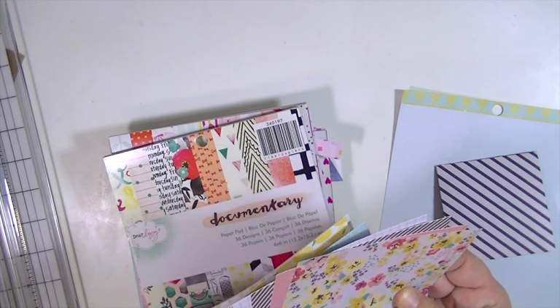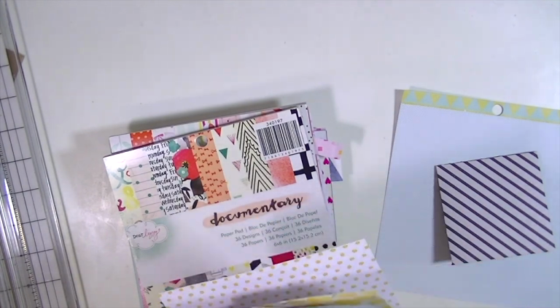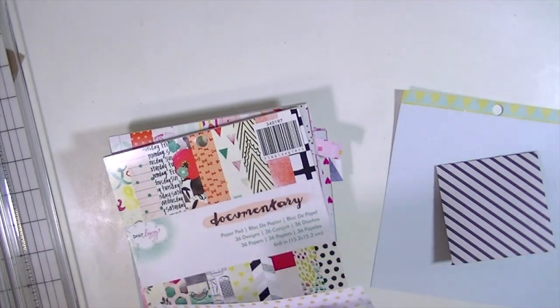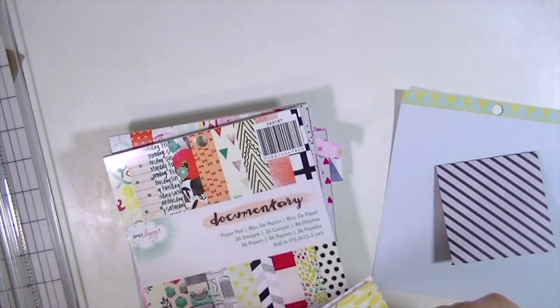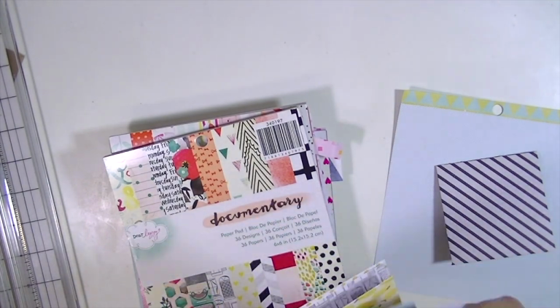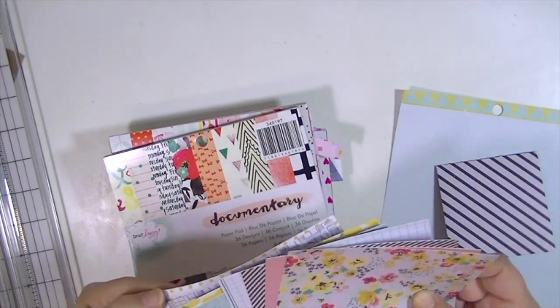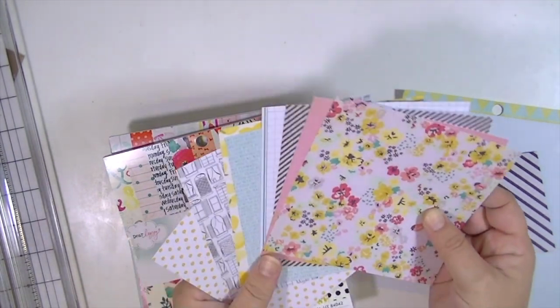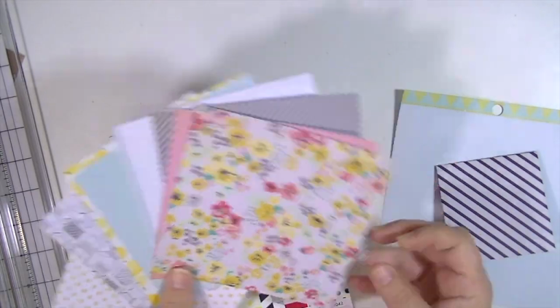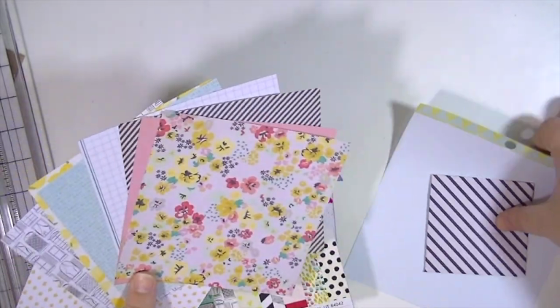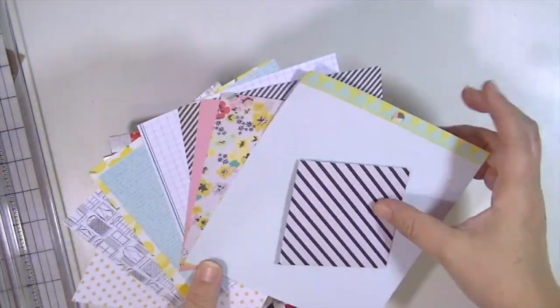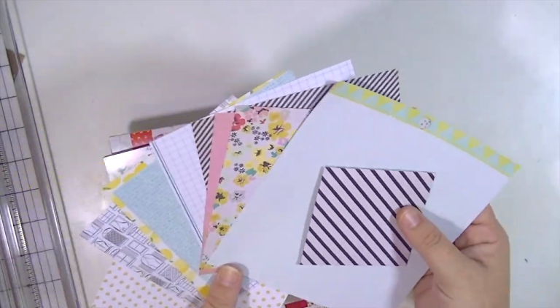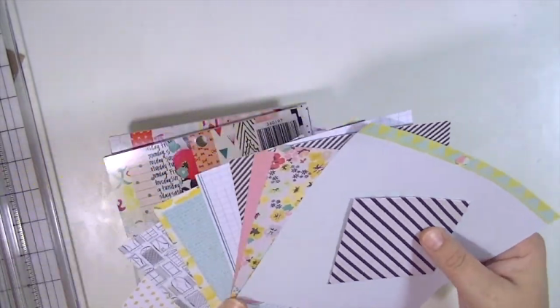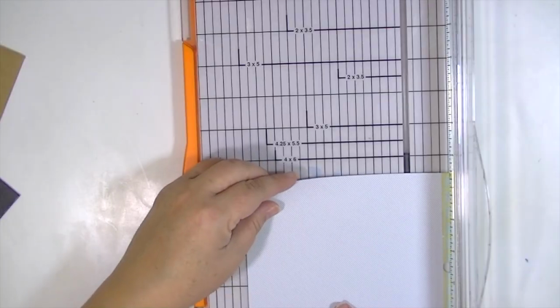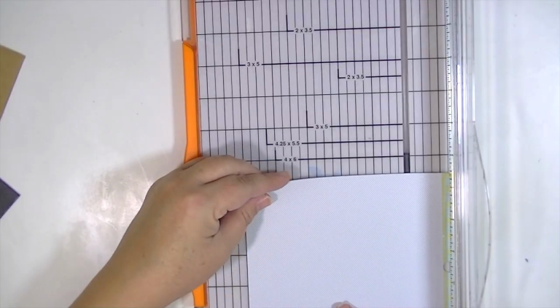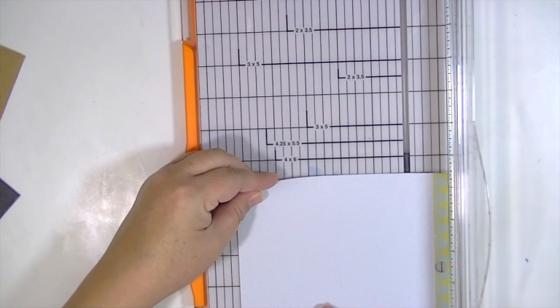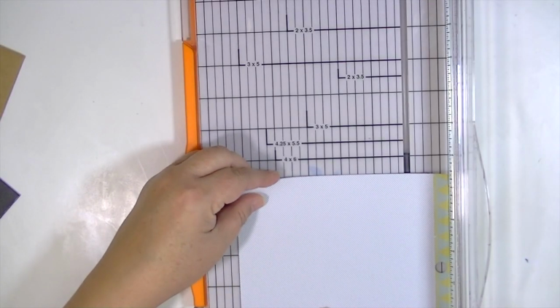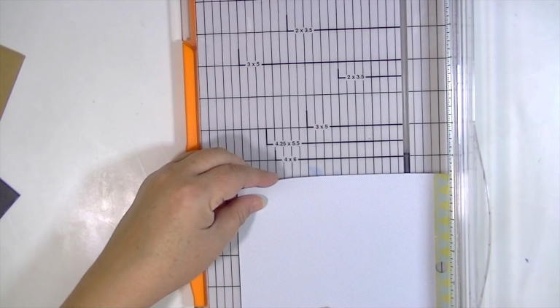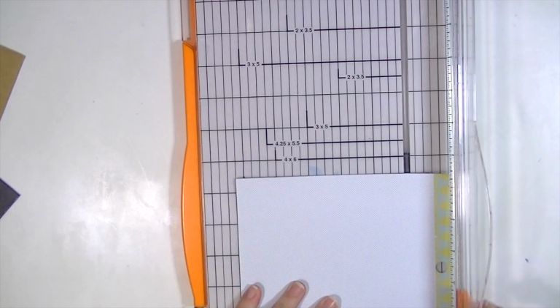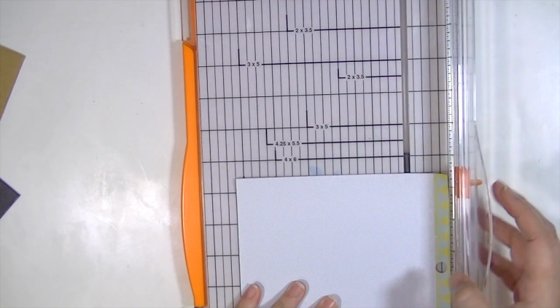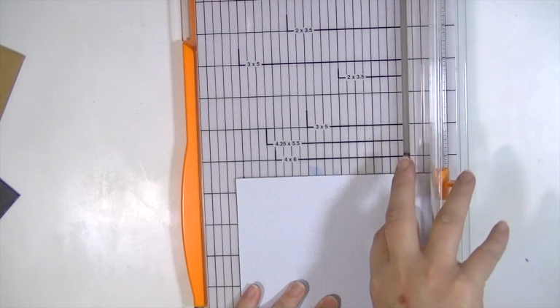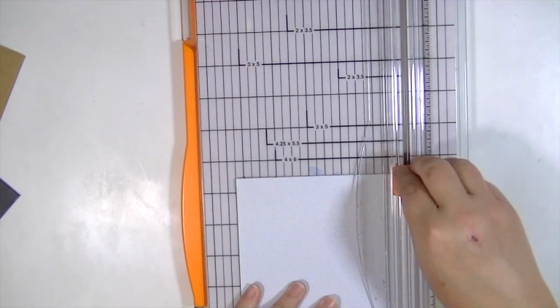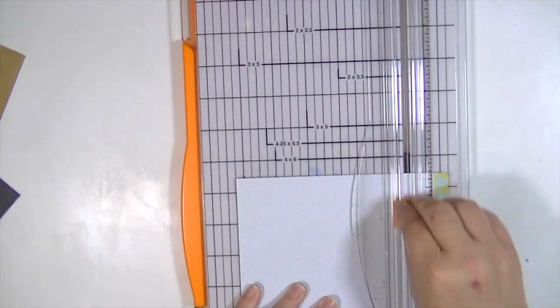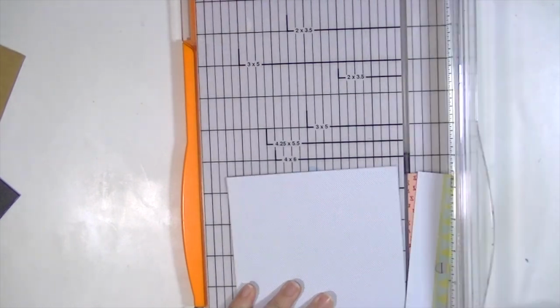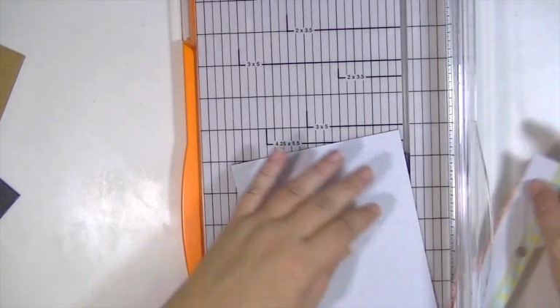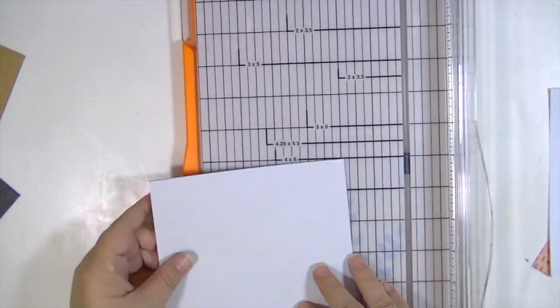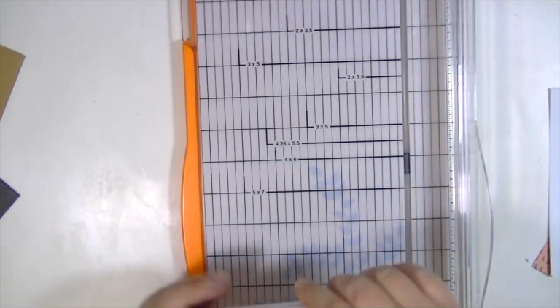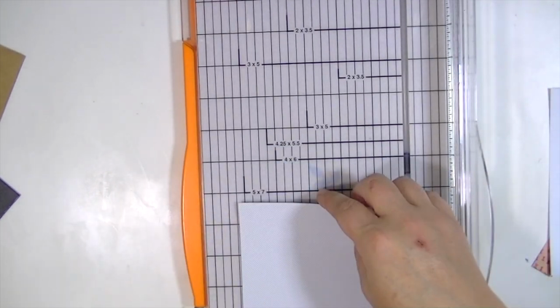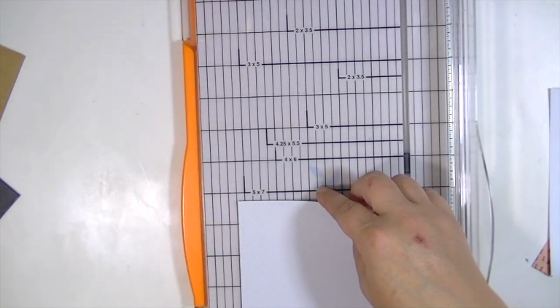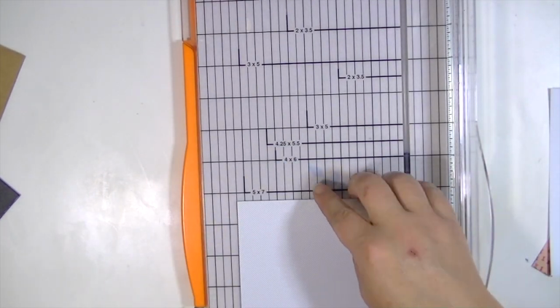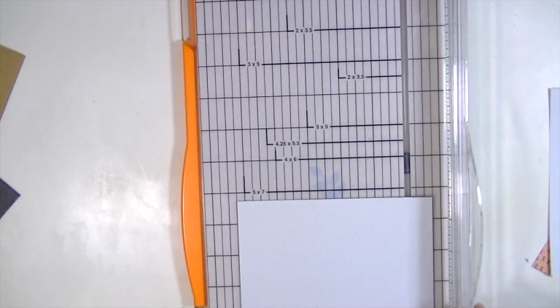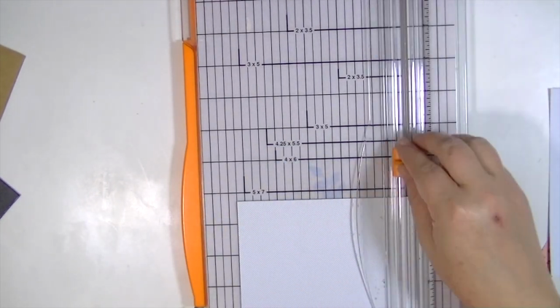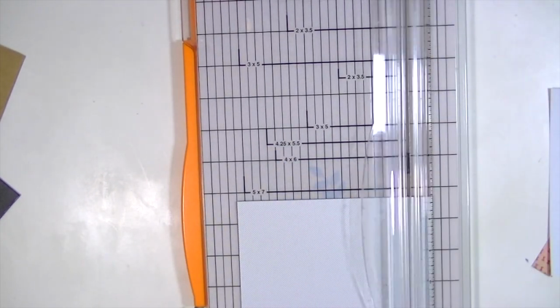So I'm starting off by going through my scraps and 6x6 paper pads and I've chosen a bunch of patterns that I want to use for my envelopes, and I'm just cutting them down according to the directions.